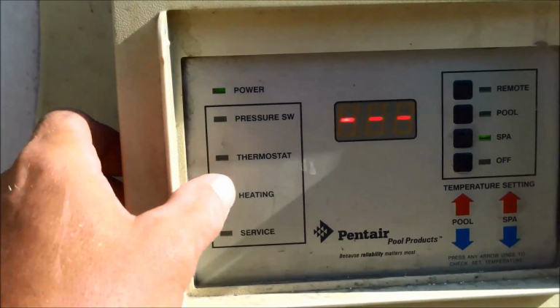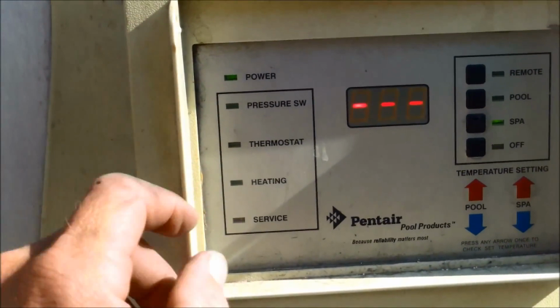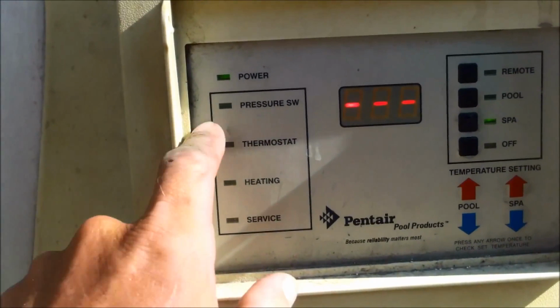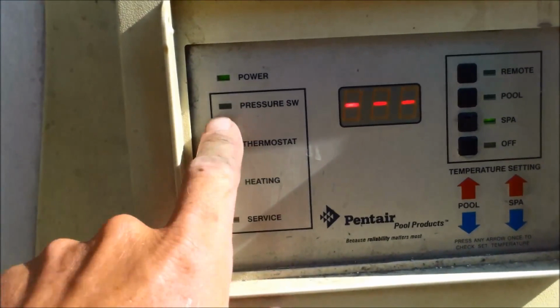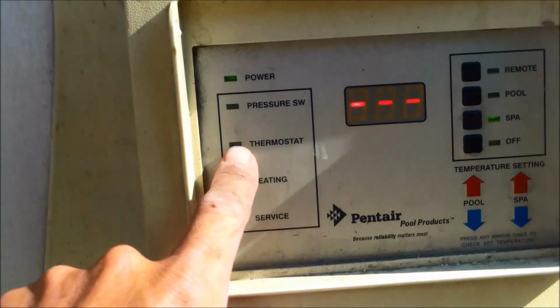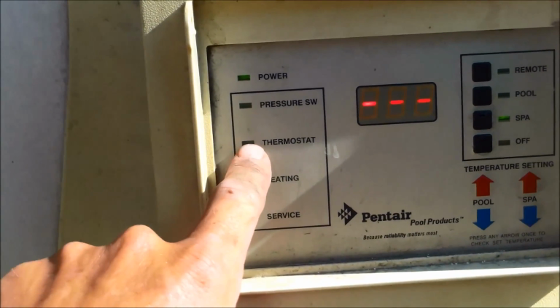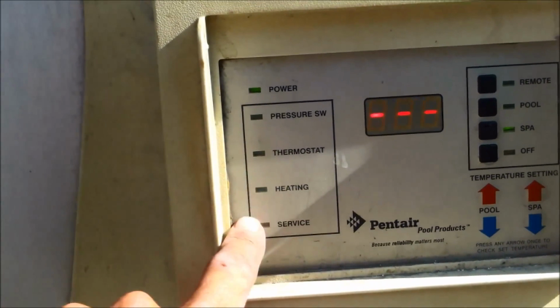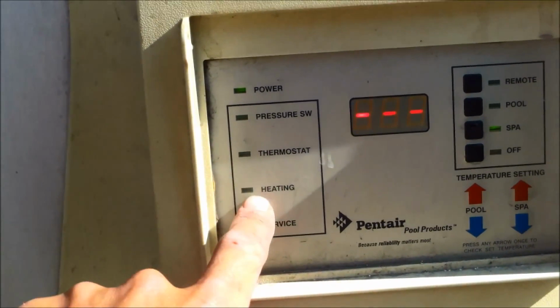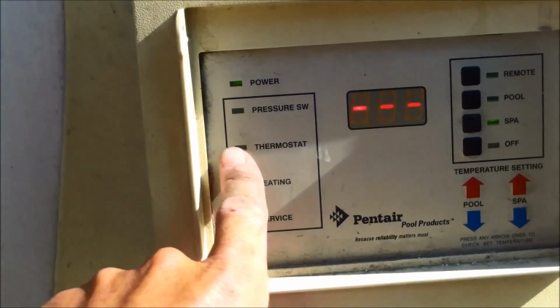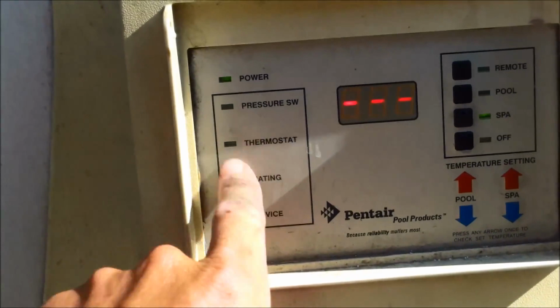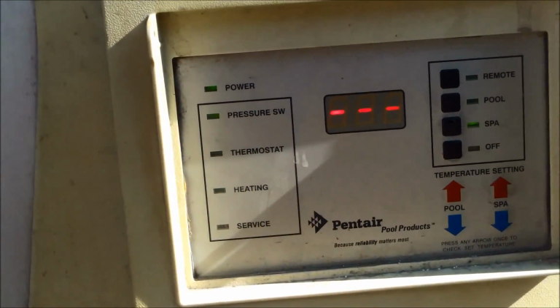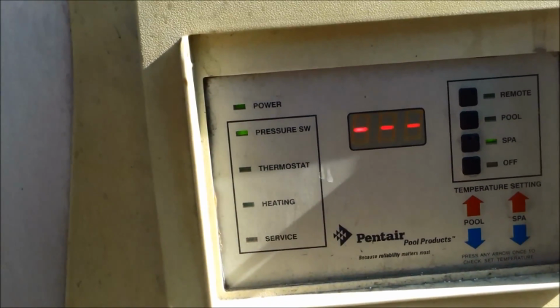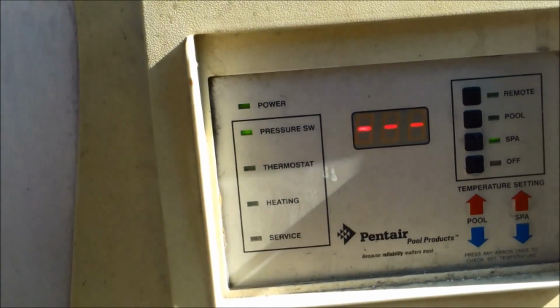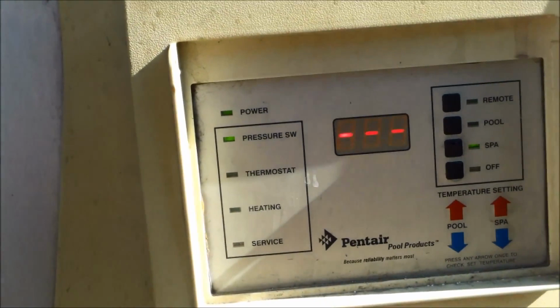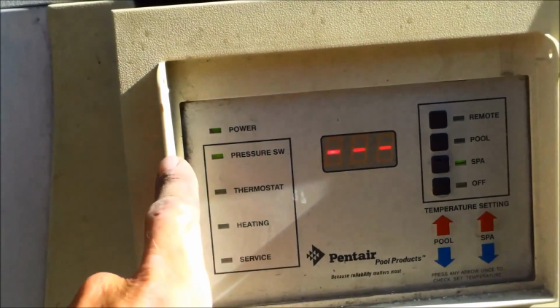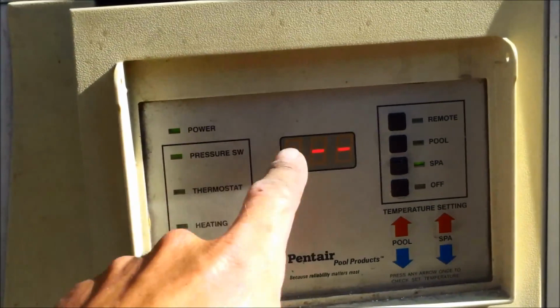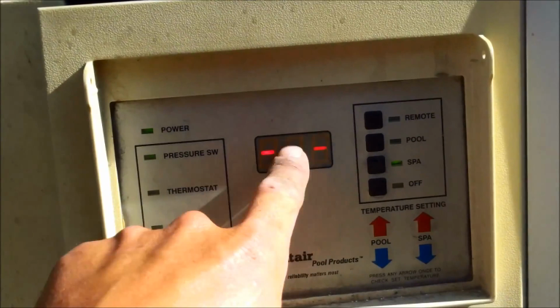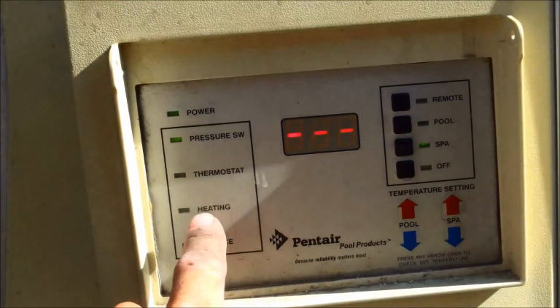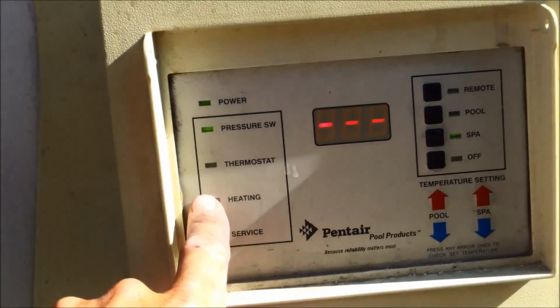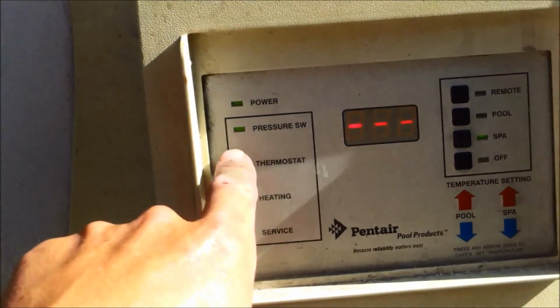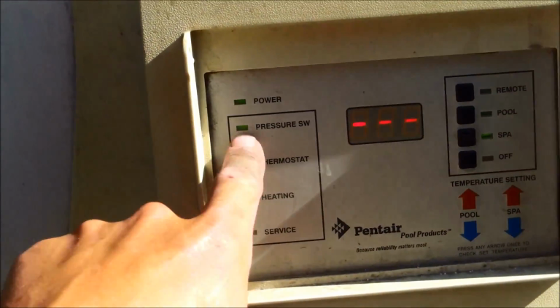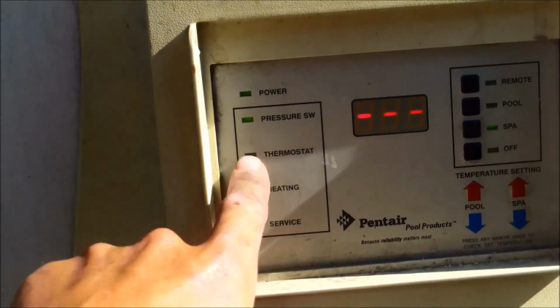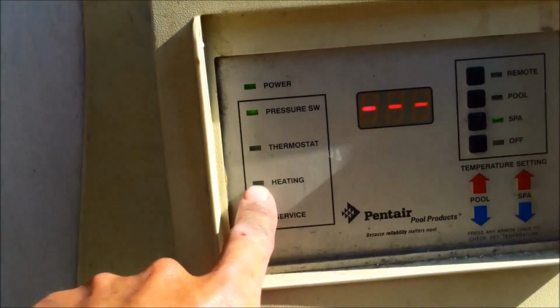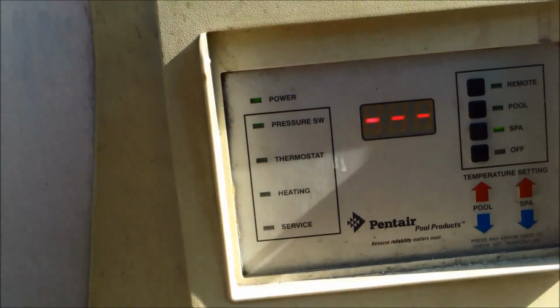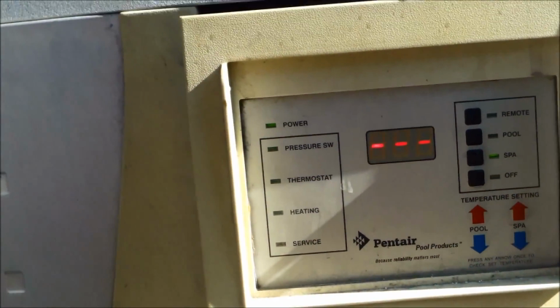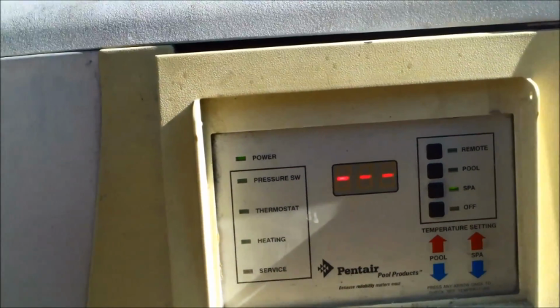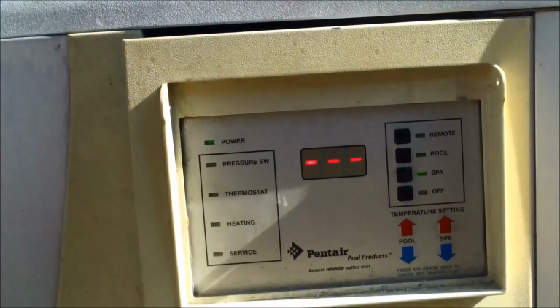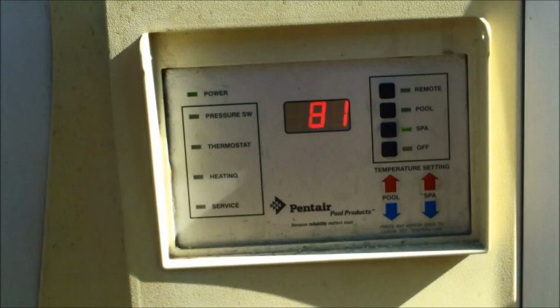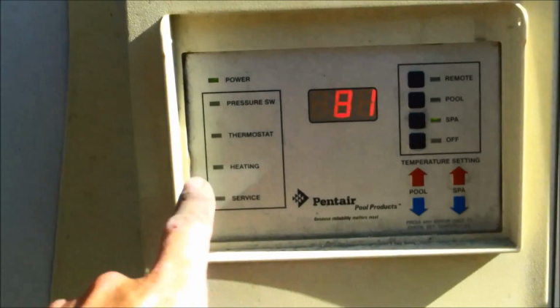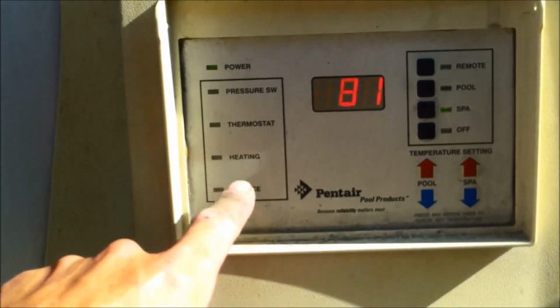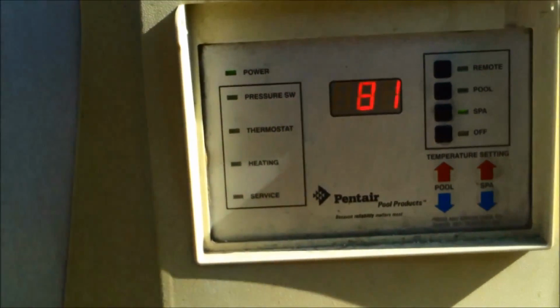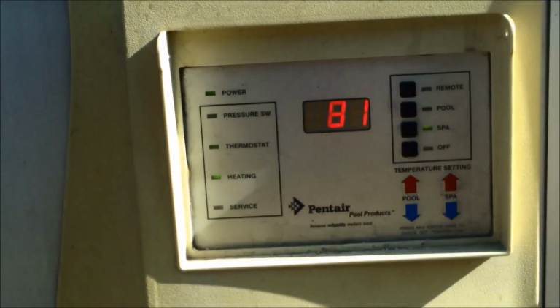Sometimes when a temp sensor fails, you have the pressure and the thermostat and it'll just sit there like that for about 10 minutes with nothing happening. Then you have the error code, and then it's going to go pressure, thermostat, and the heater should come on.